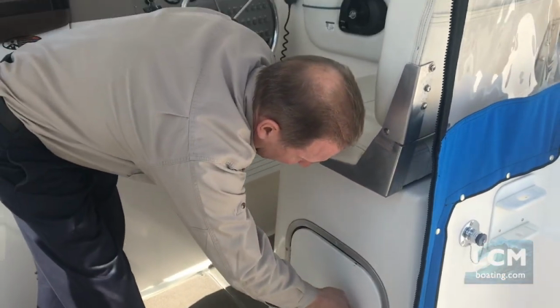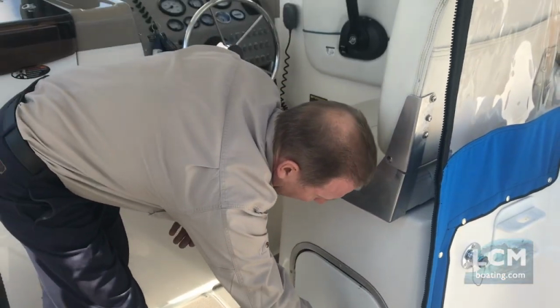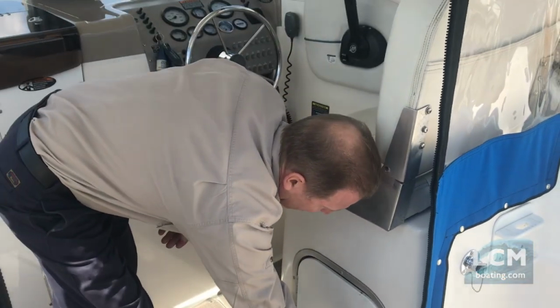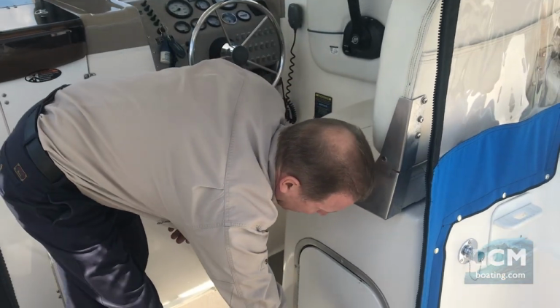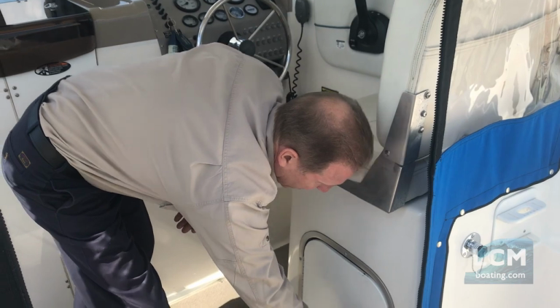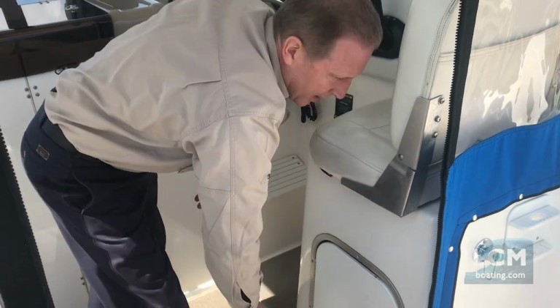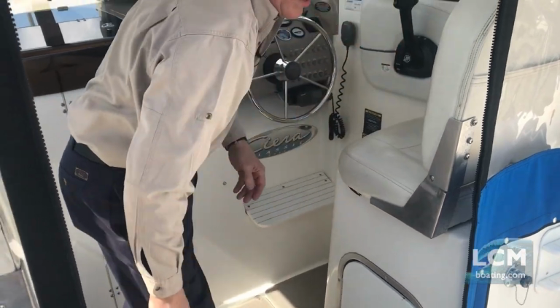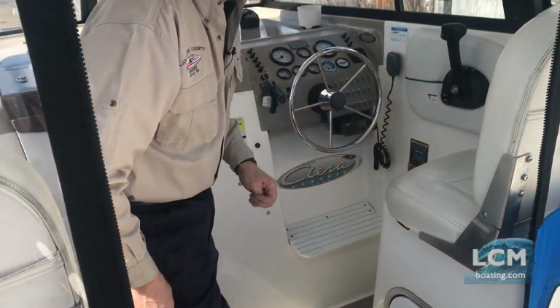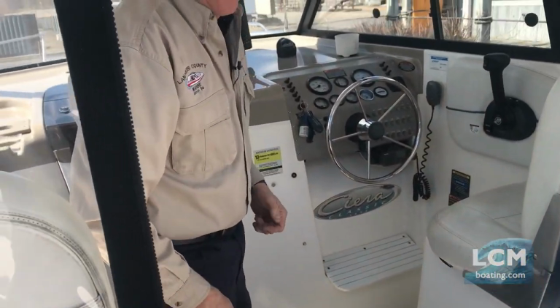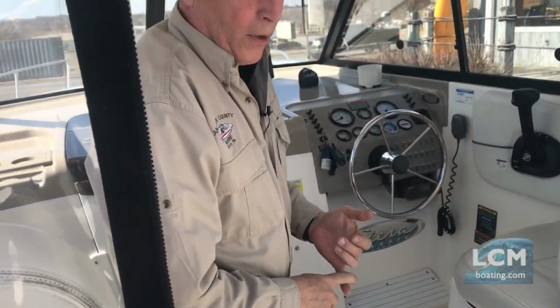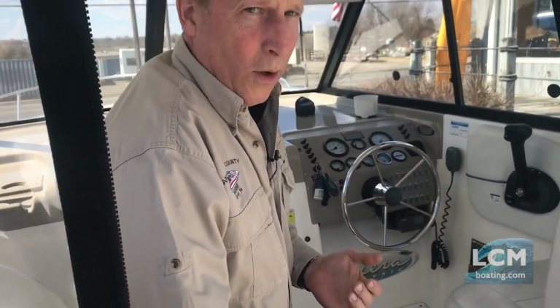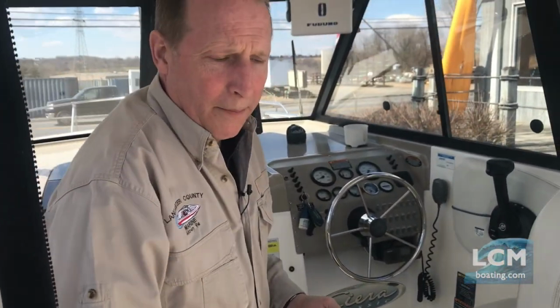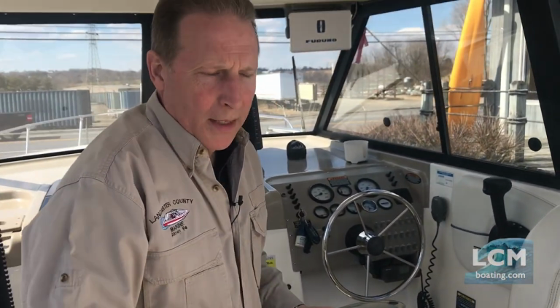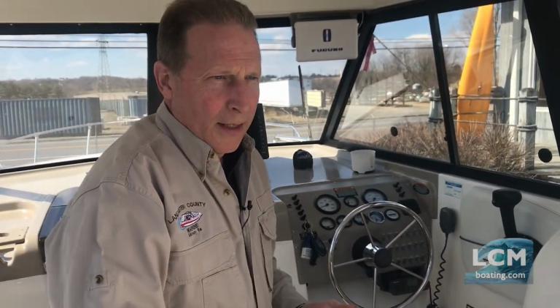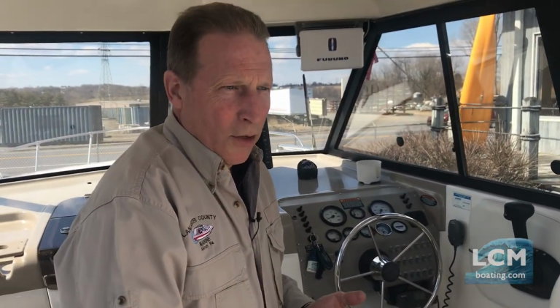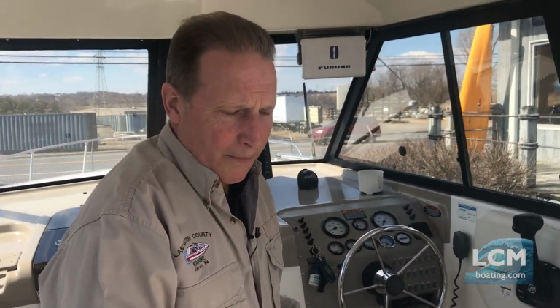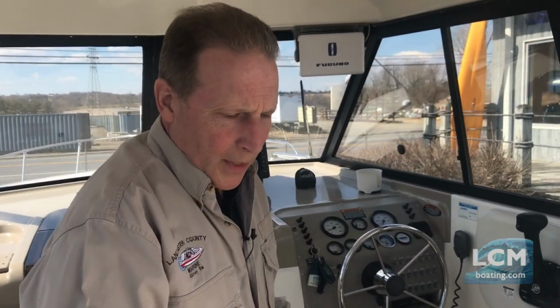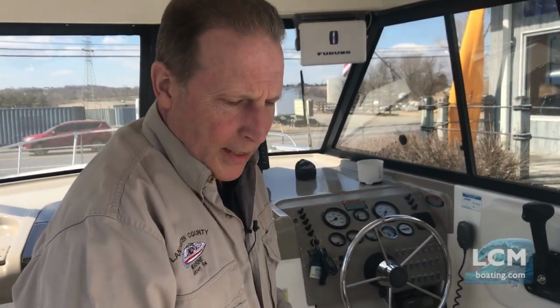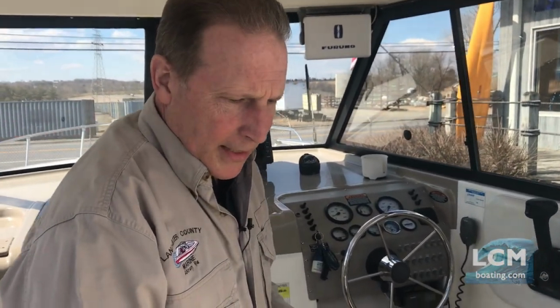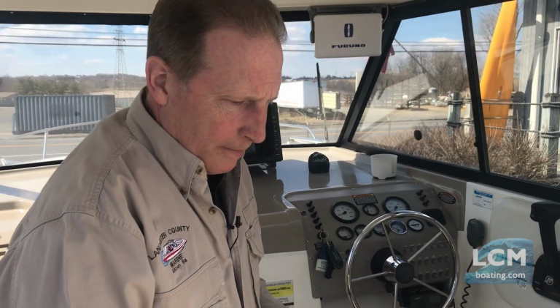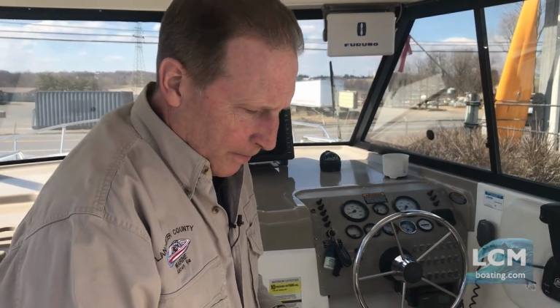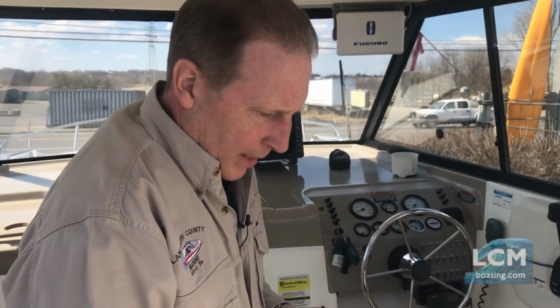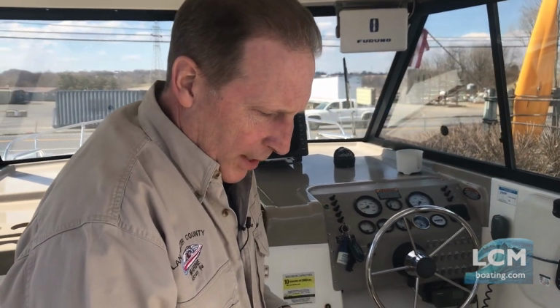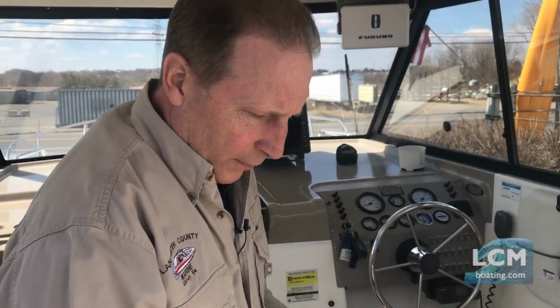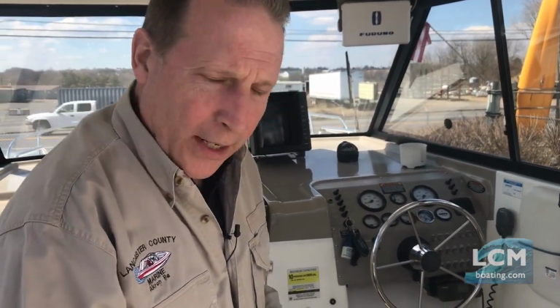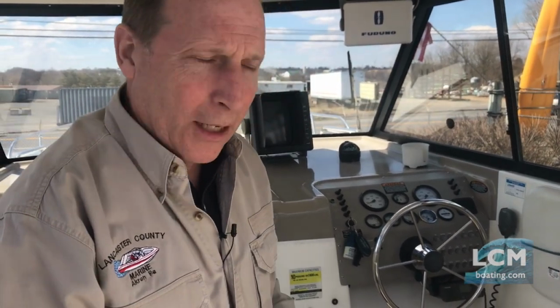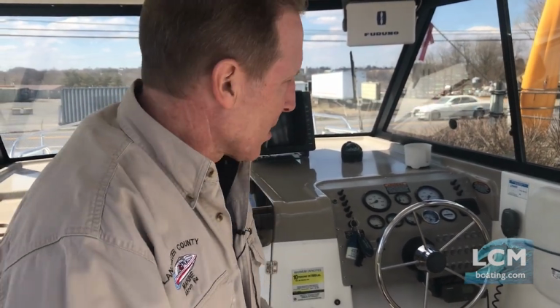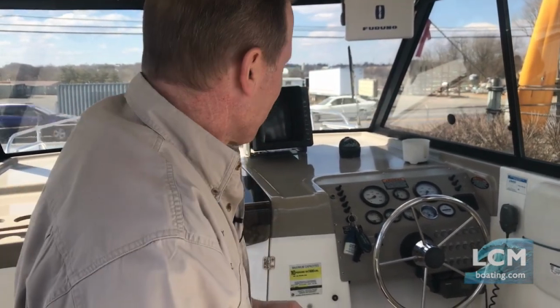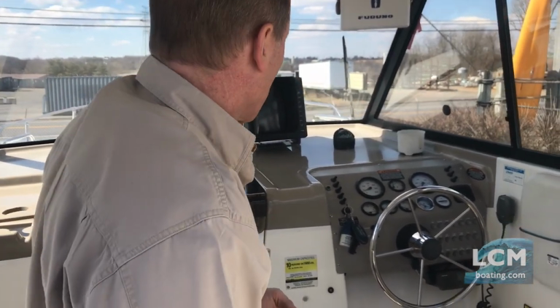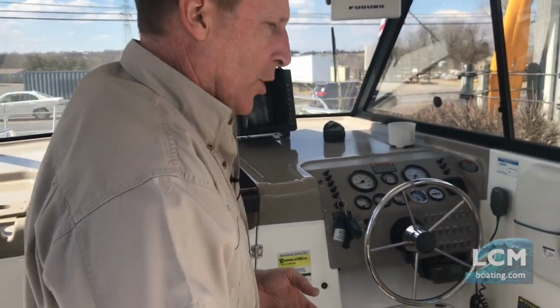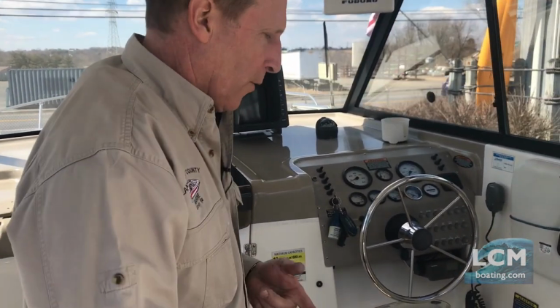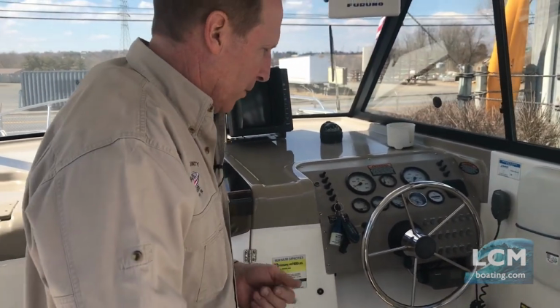Dual batteries and switch. Here at Lancaster County Marine, we start with a brand new water pump, a tune-up — everything has been serviced — brand new batteries, oil change, and fuel filters.